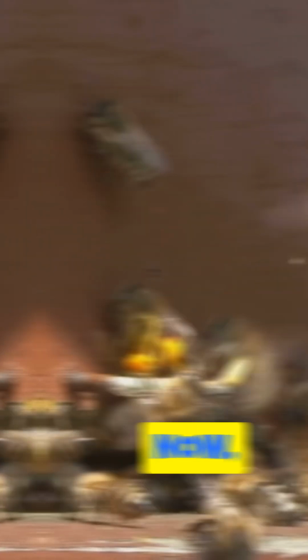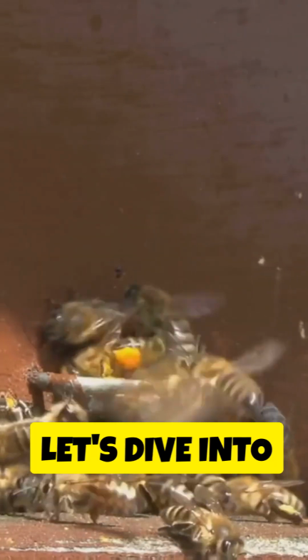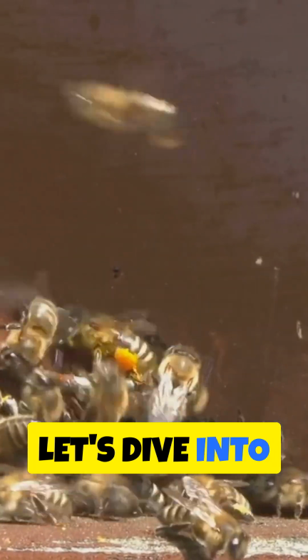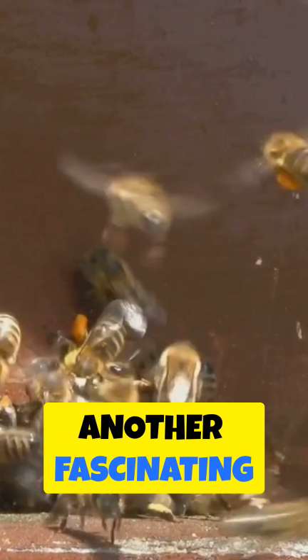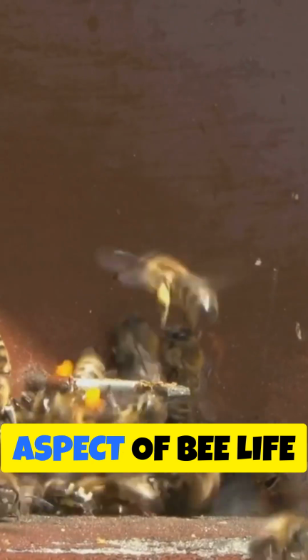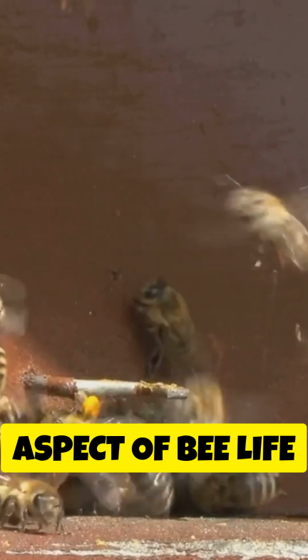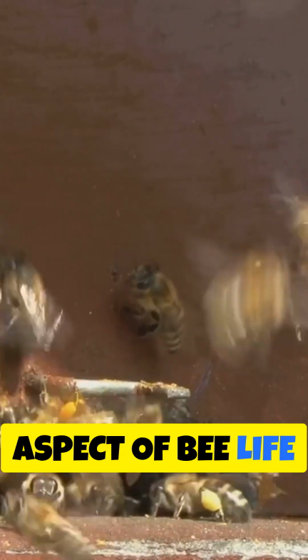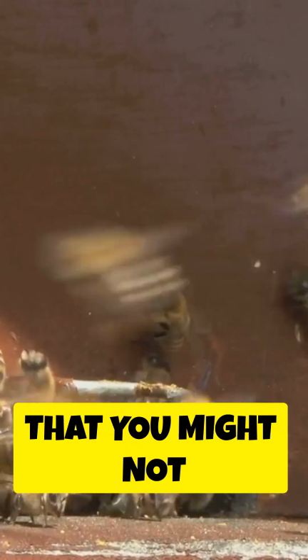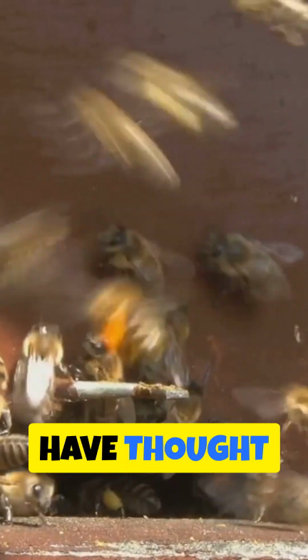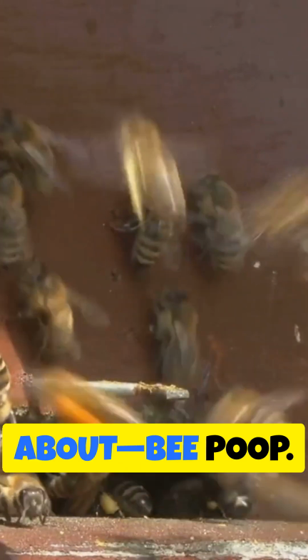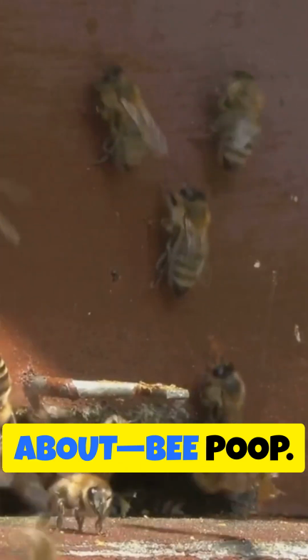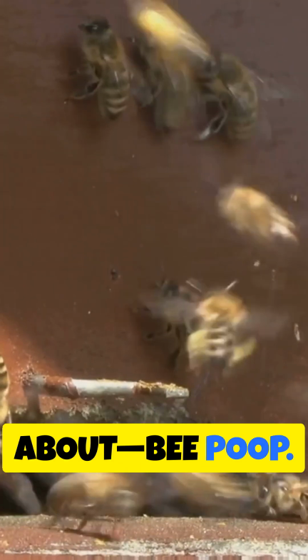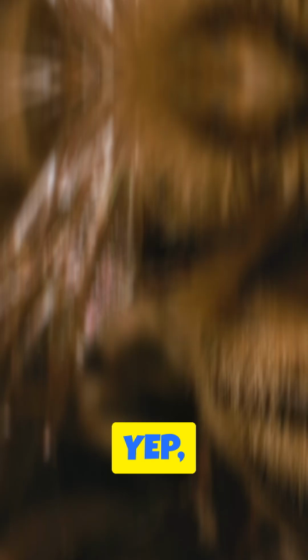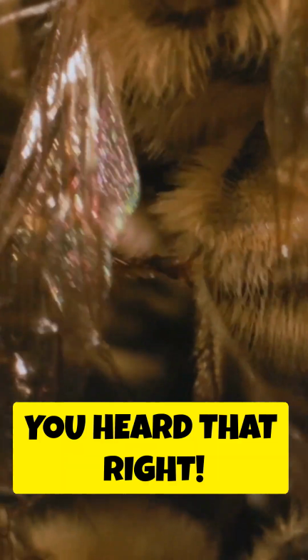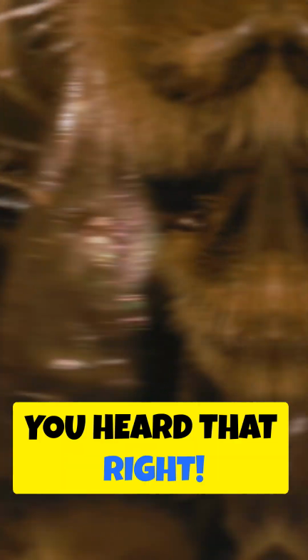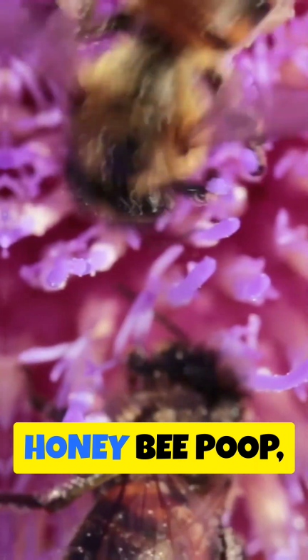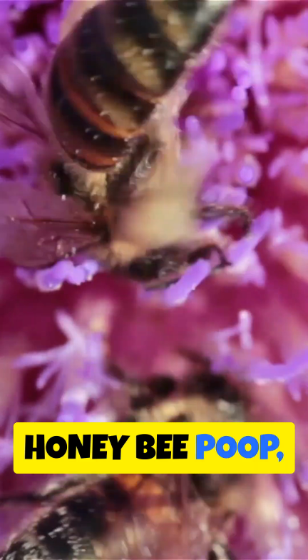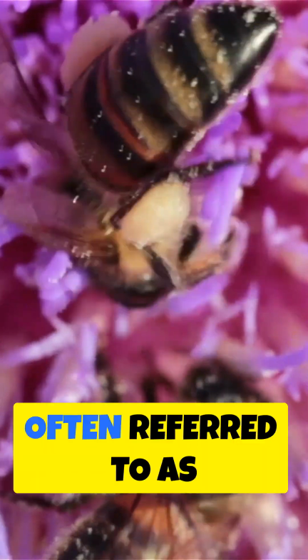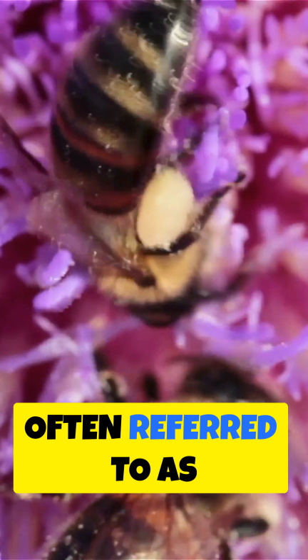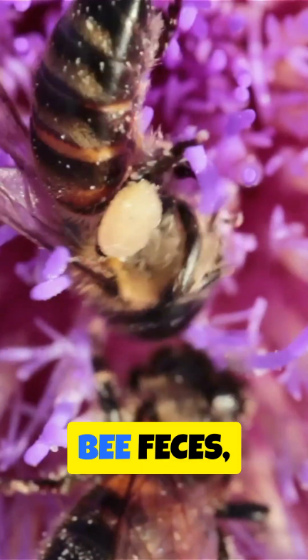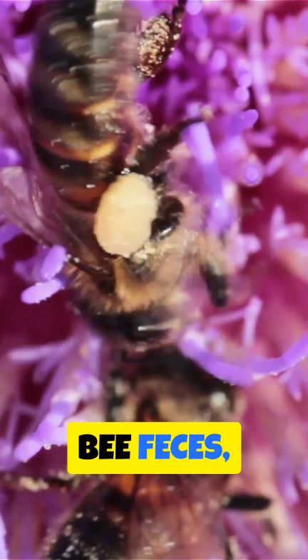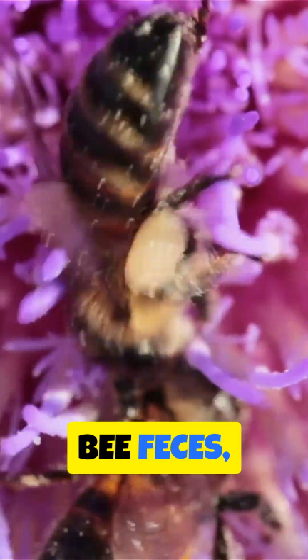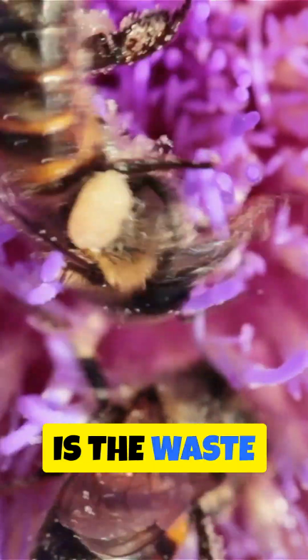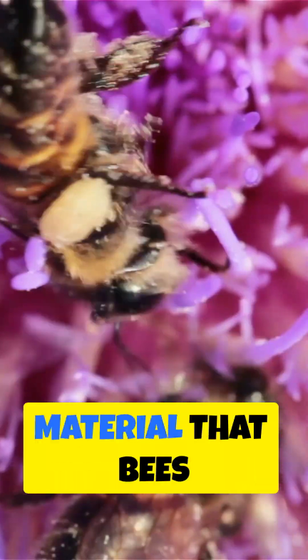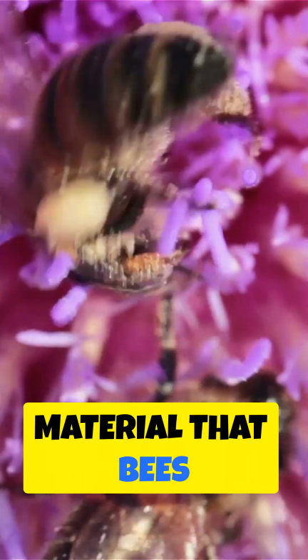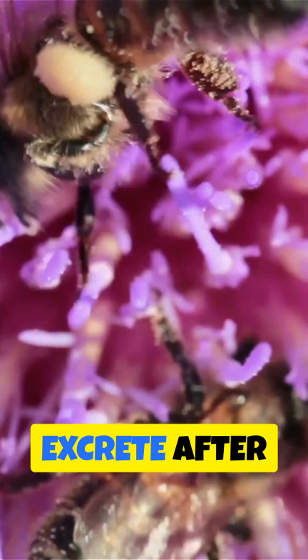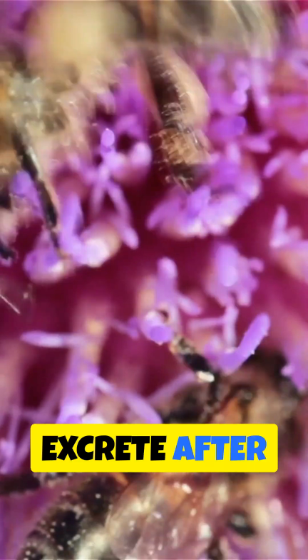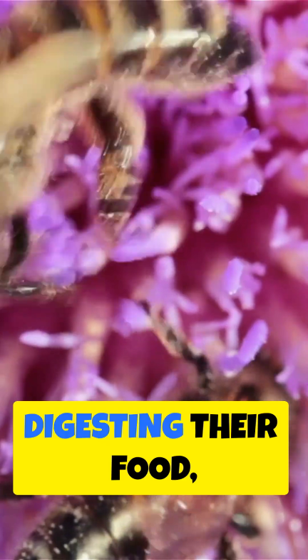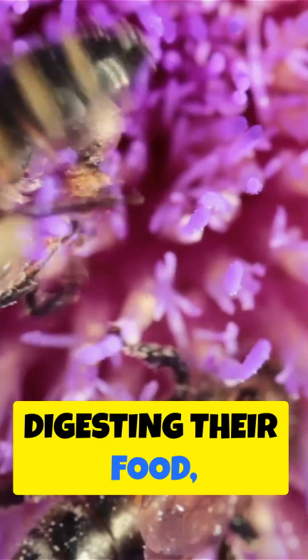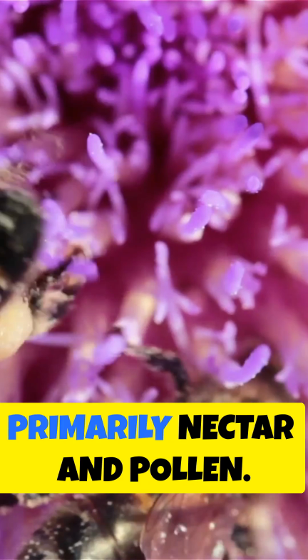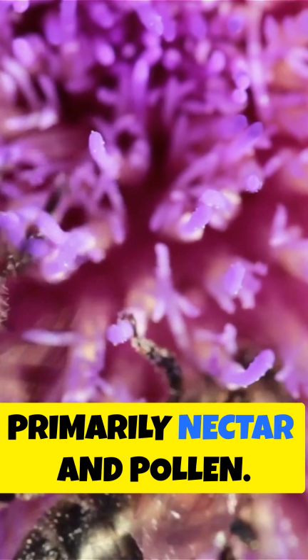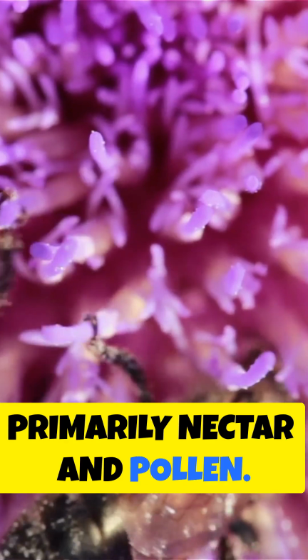Now, let's dive into another fascinating aspect of bee life that you might not have thought about — bee poop. Yep, you heard that right. Honeybee poop, often referred to as bee feces, is the waste material that bees excrete after digesting their food, primarily nectar and pollen.